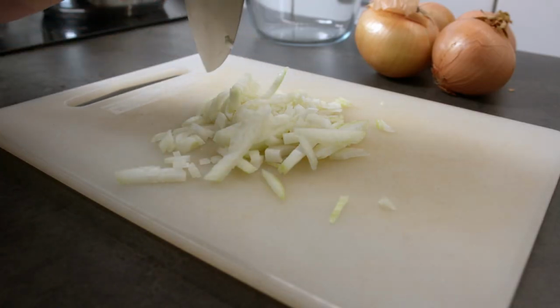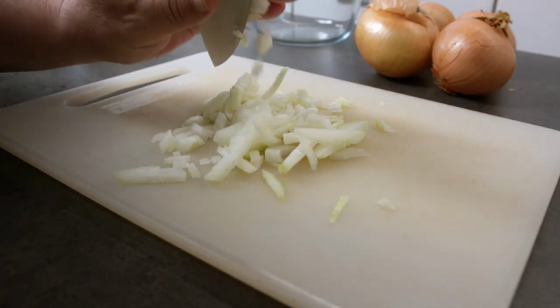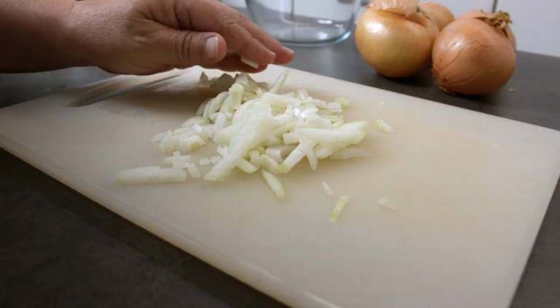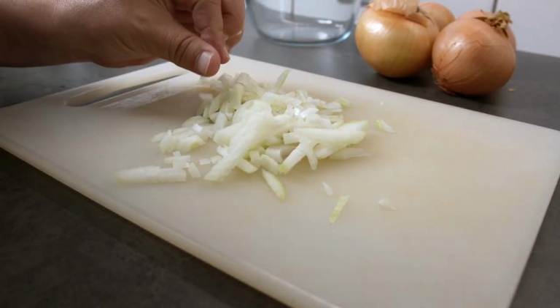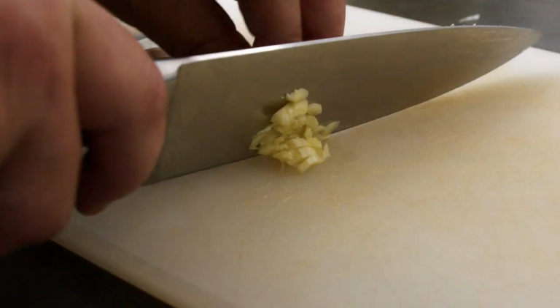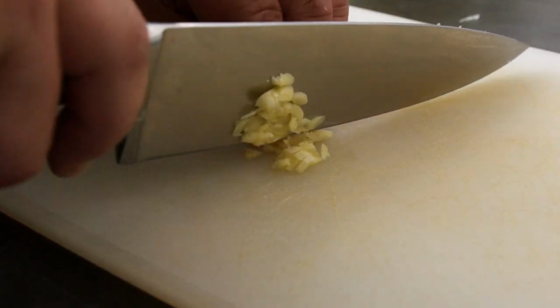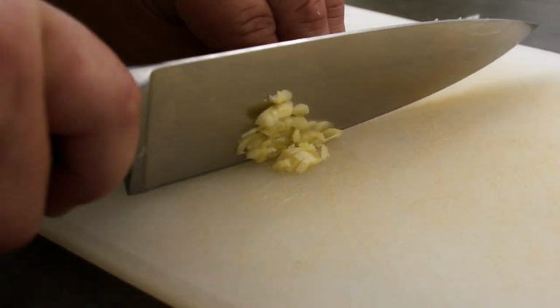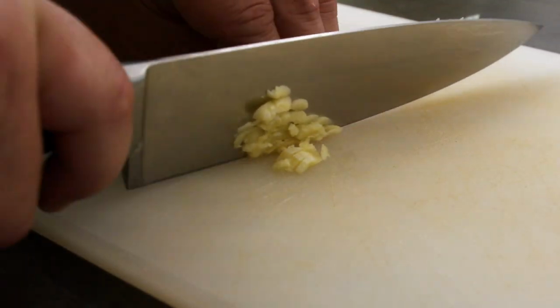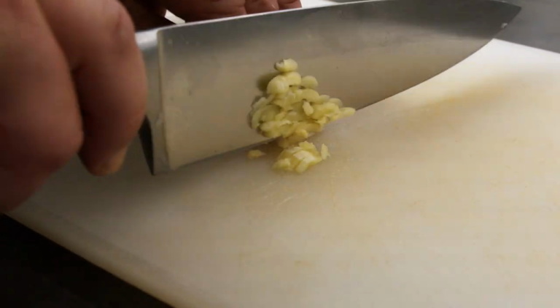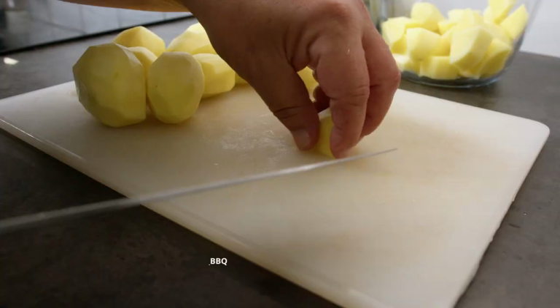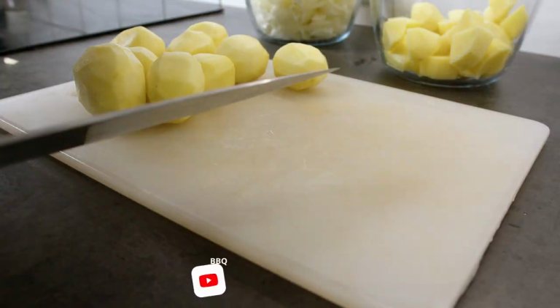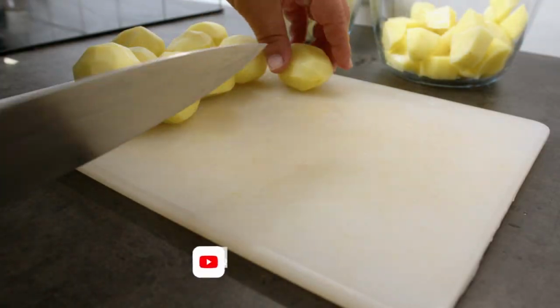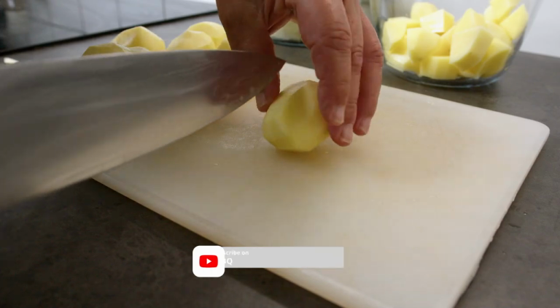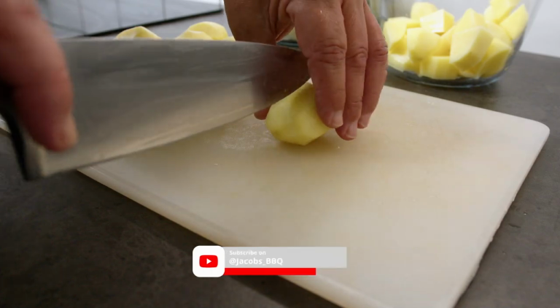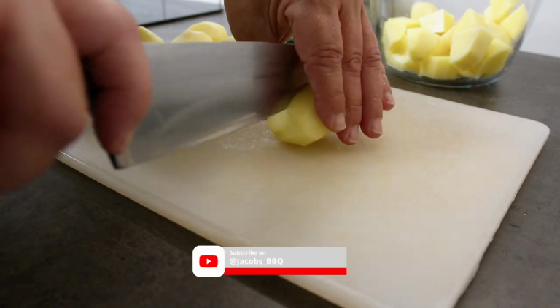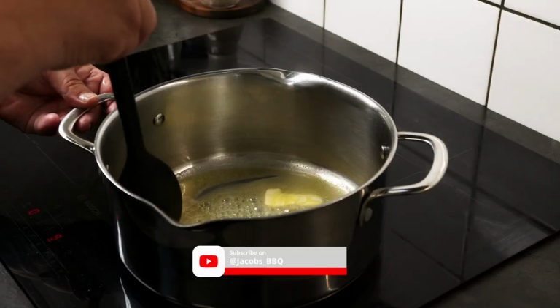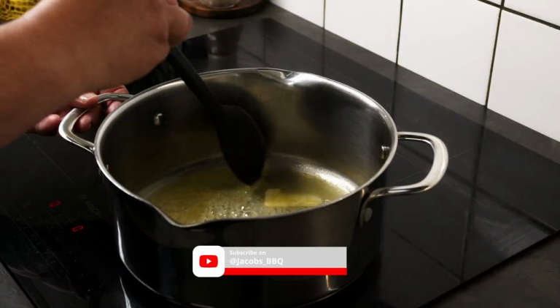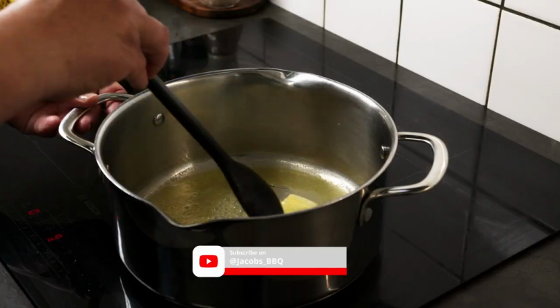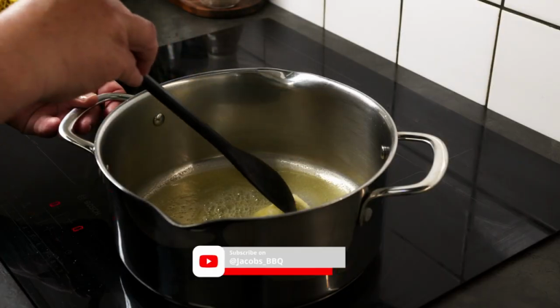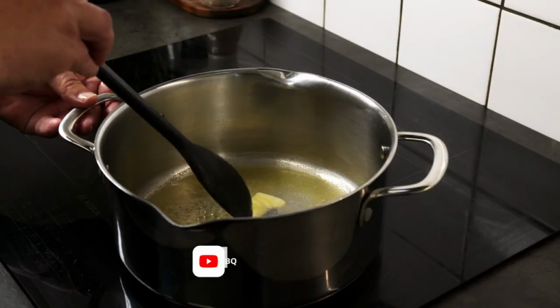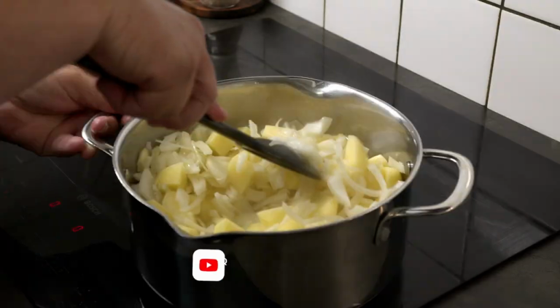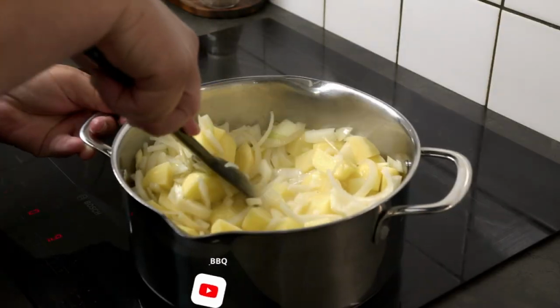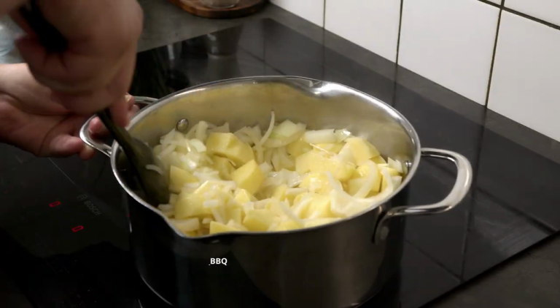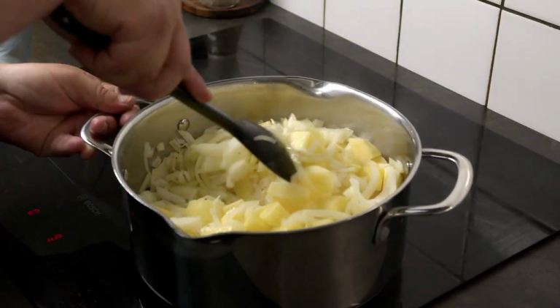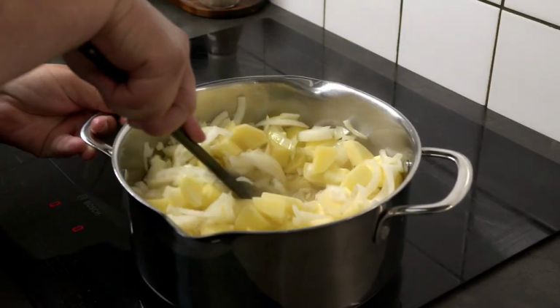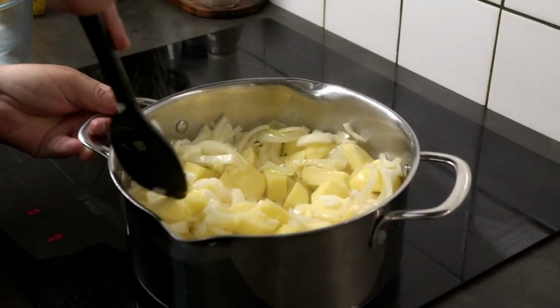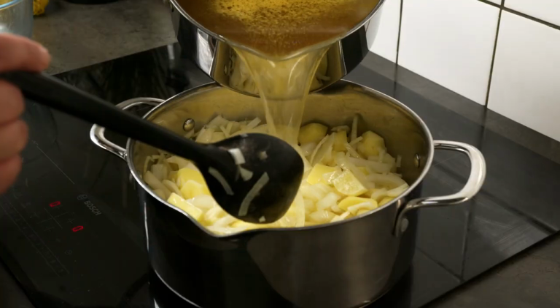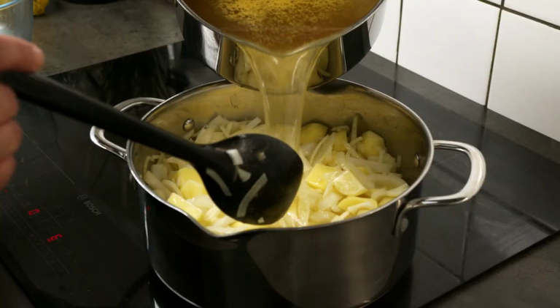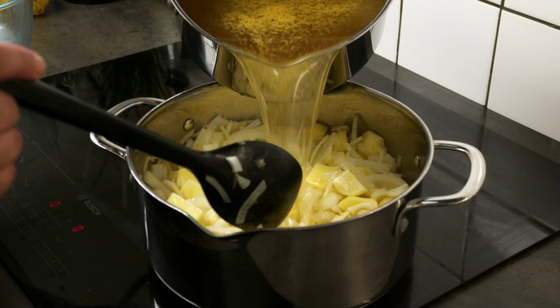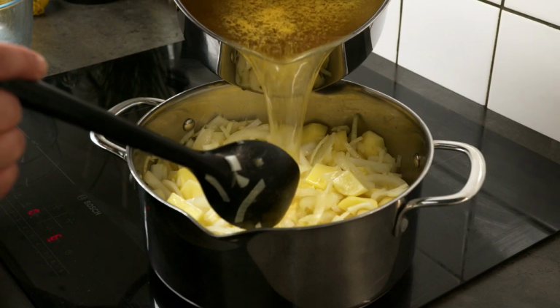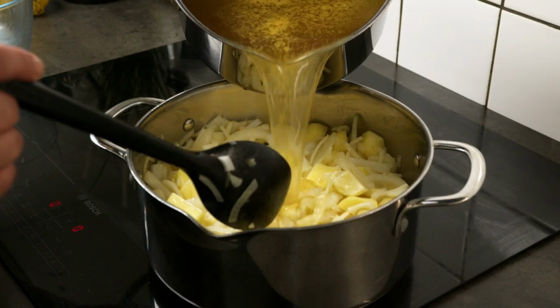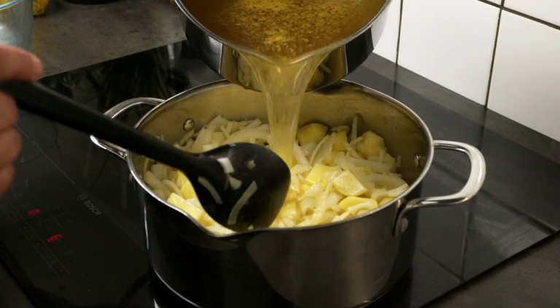Take some onions, garlic, and potatoes and cut them rough. Let them sizzle in warm butter for about a minute, then add one and a half liters of vegetable broth and let it all simmer for about 20 minutes.